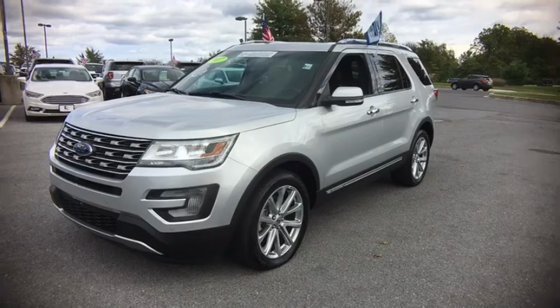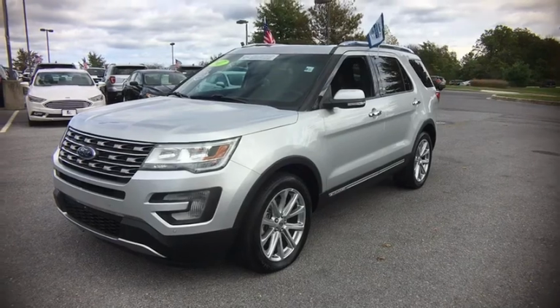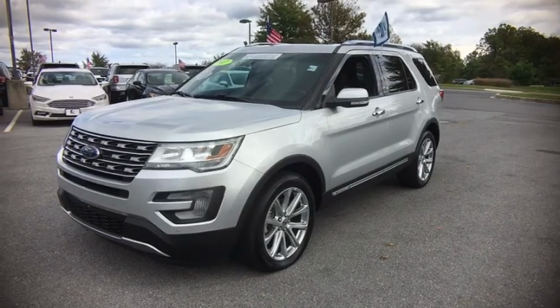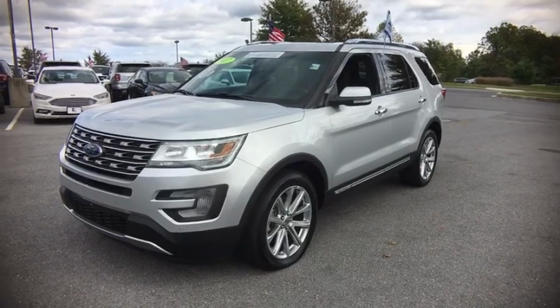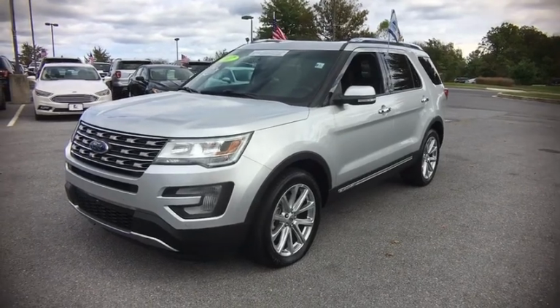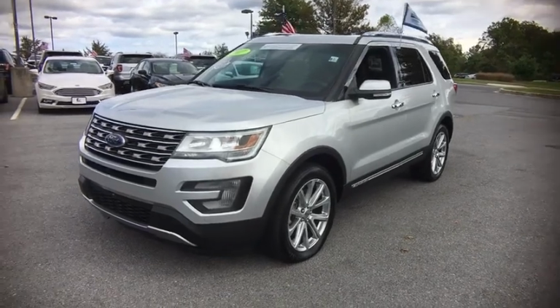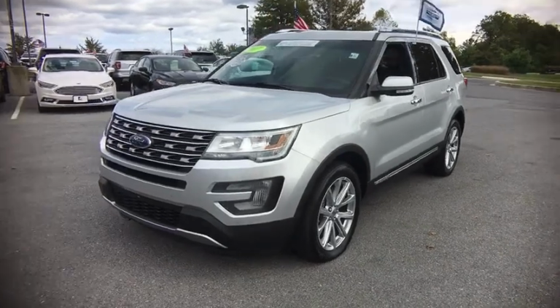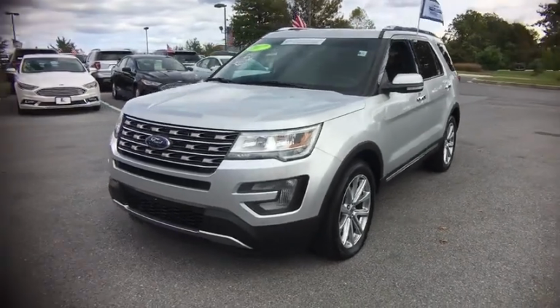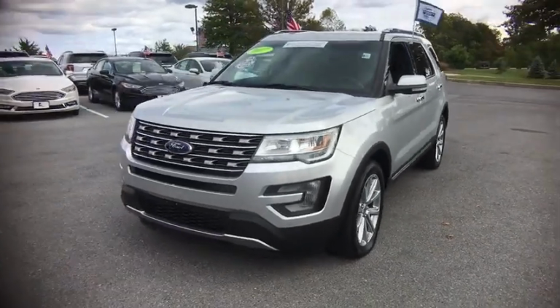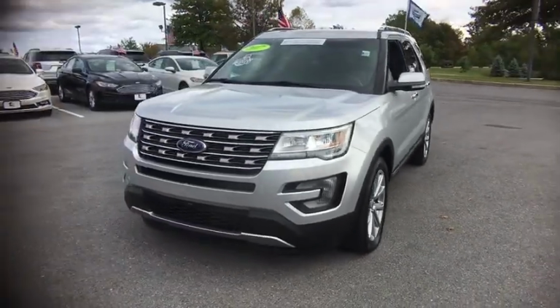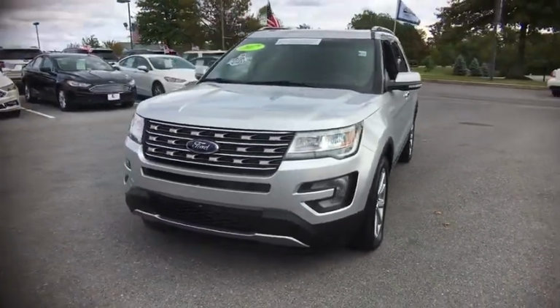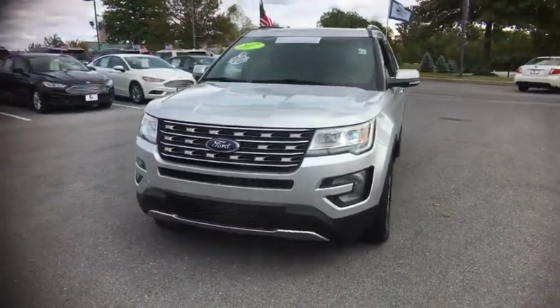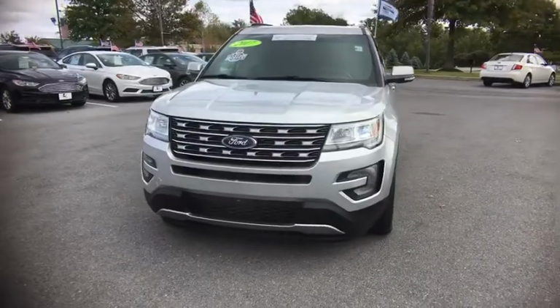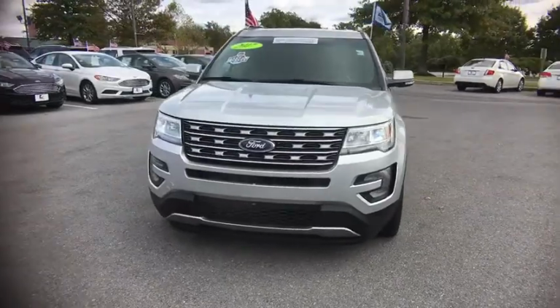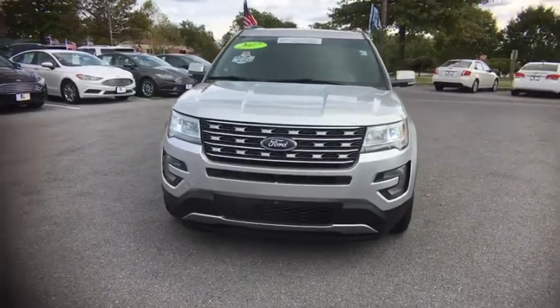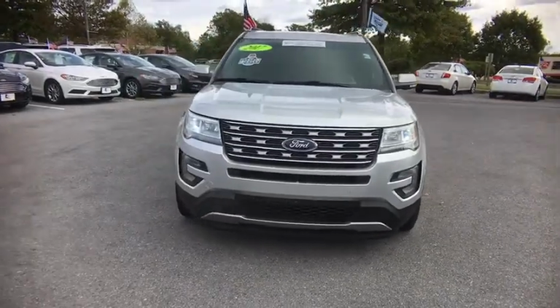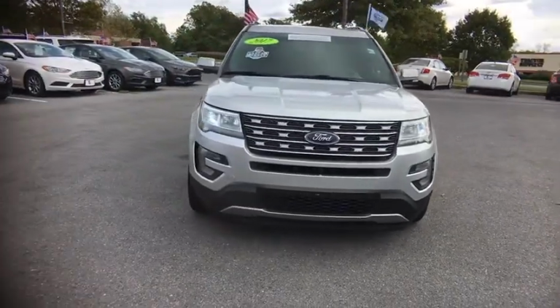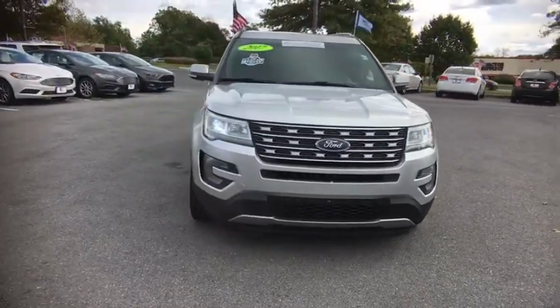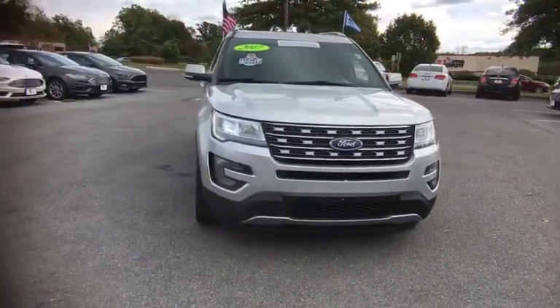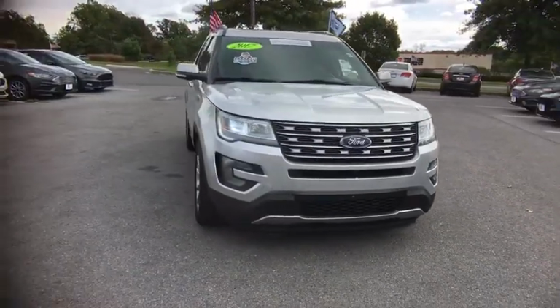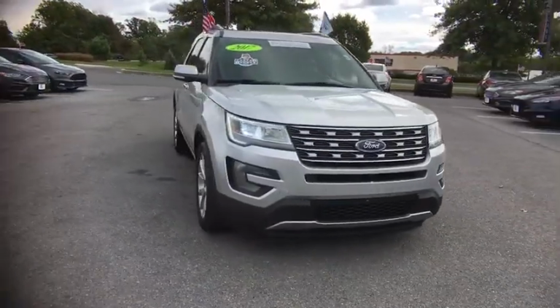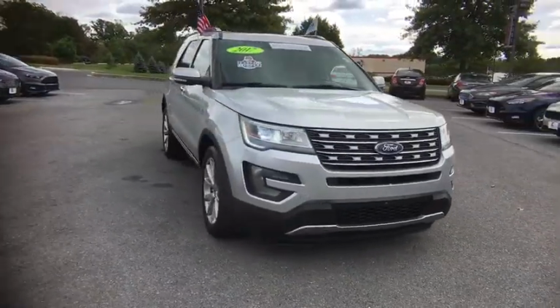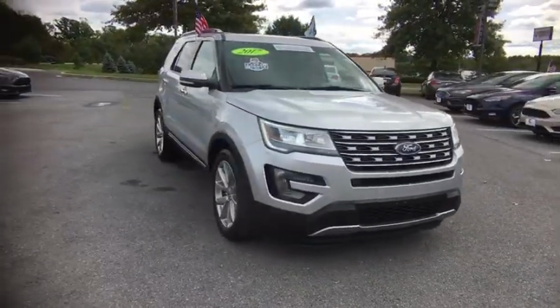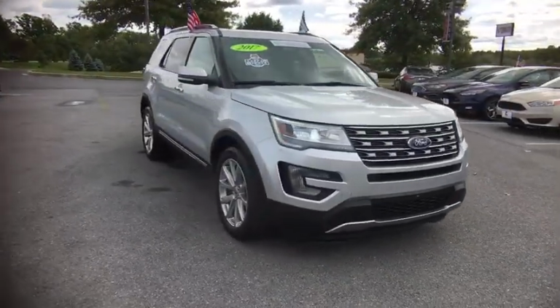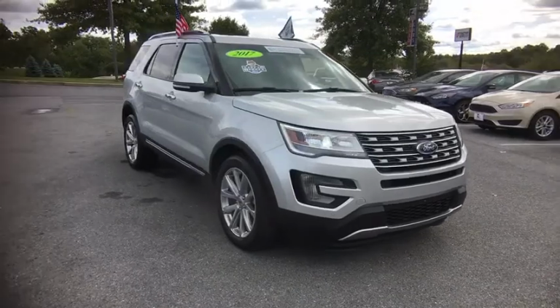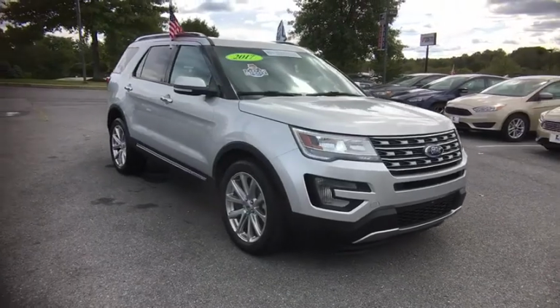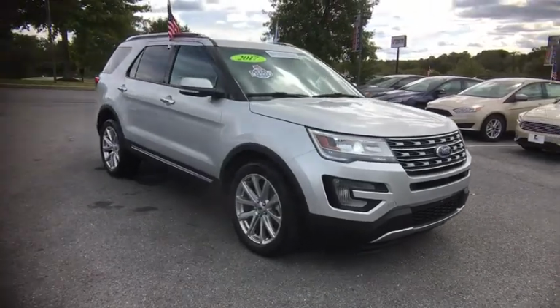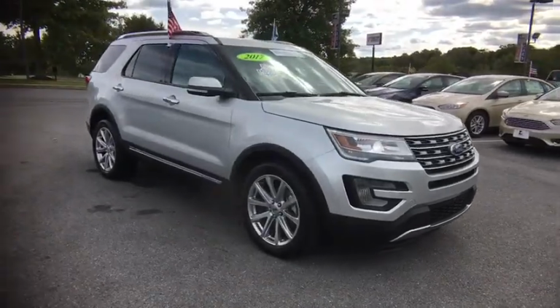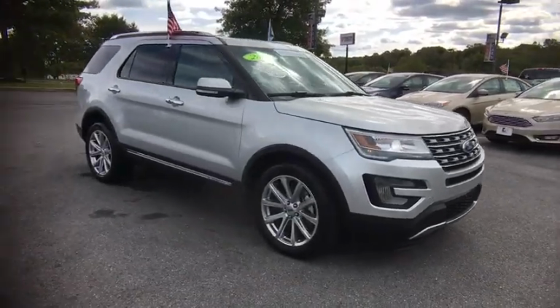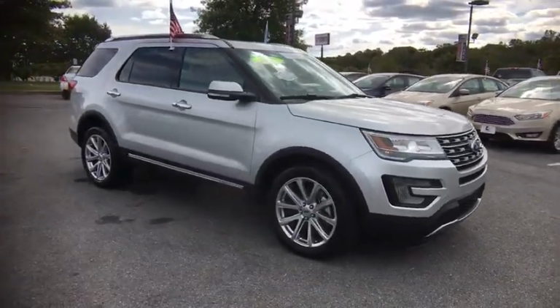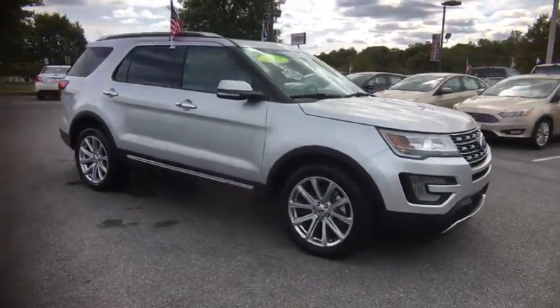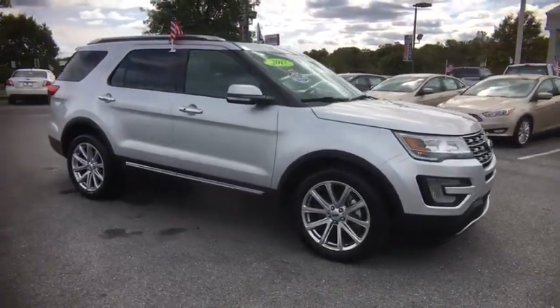The 2017 Ford Explorer. You've got a lot of capabilities to call on in a Ford Explorer. Don't underestimate your choices. This vehicle has less than 20,000 miles. Here are some of this vehicle's great options.